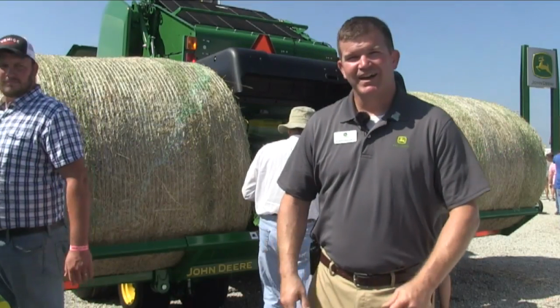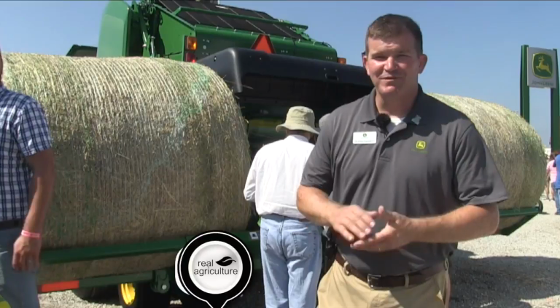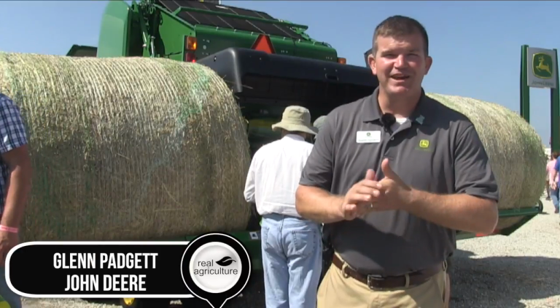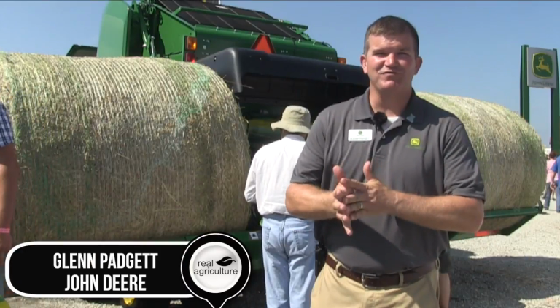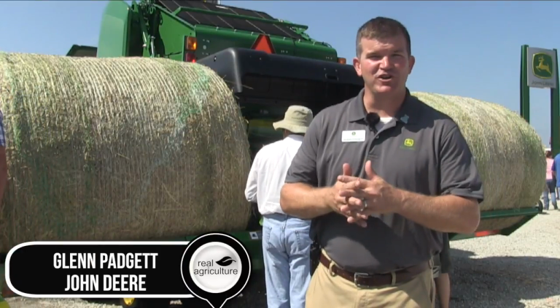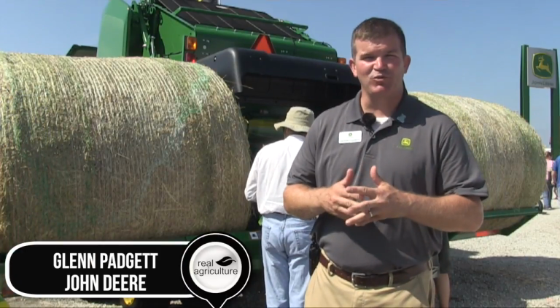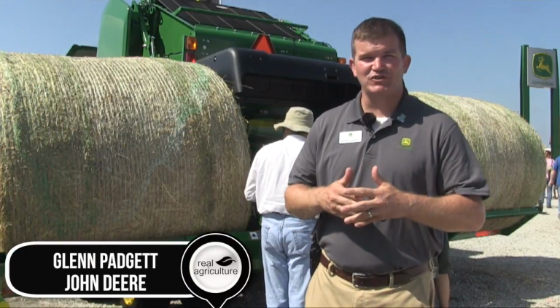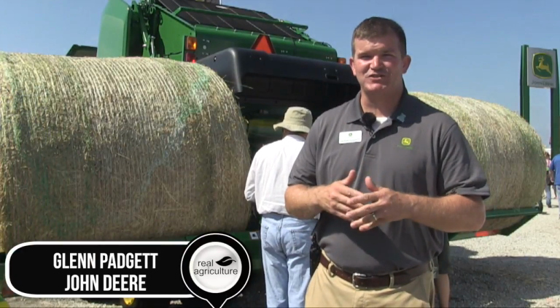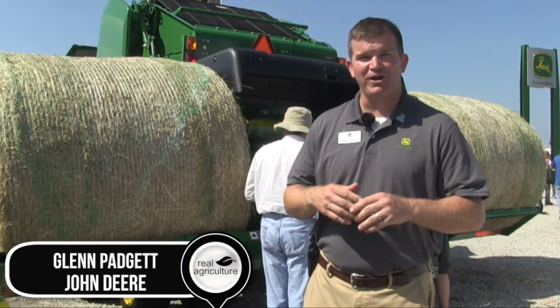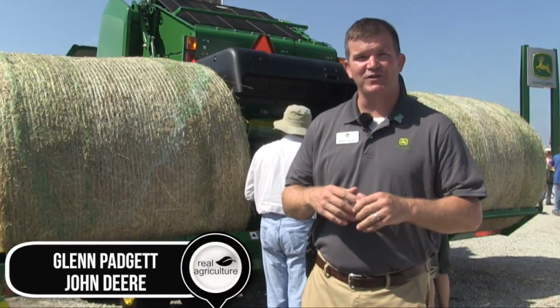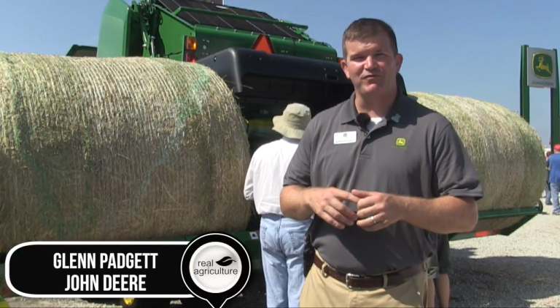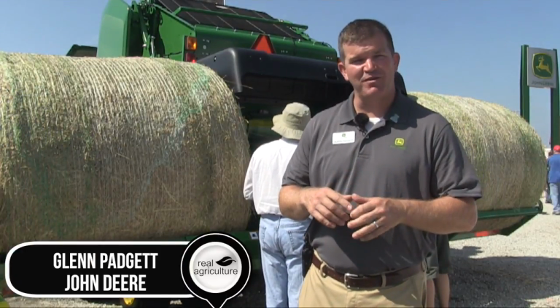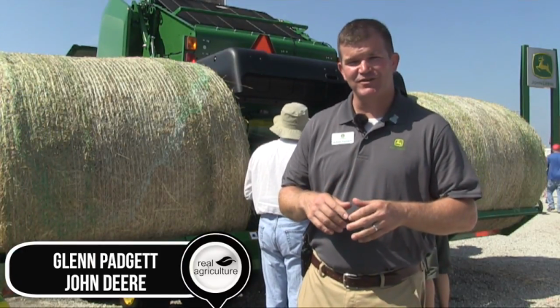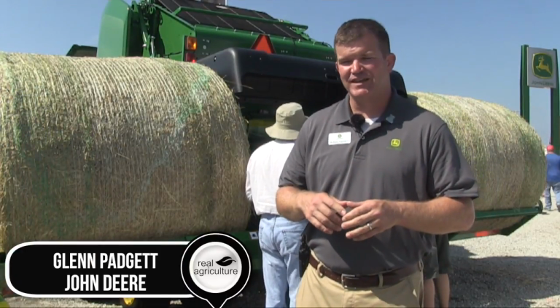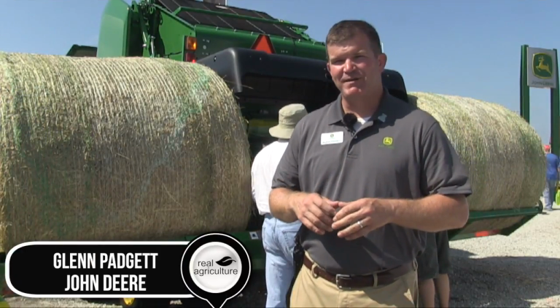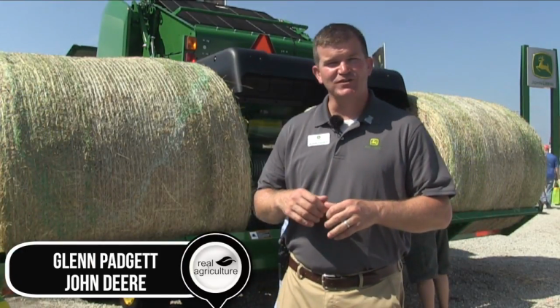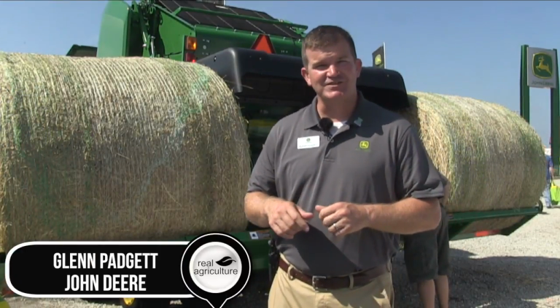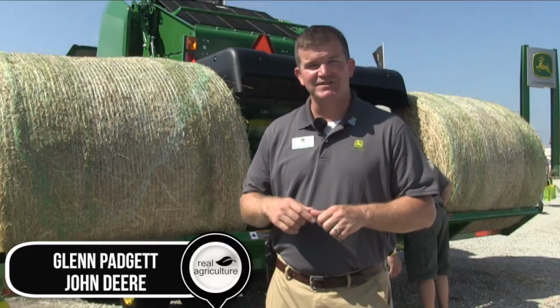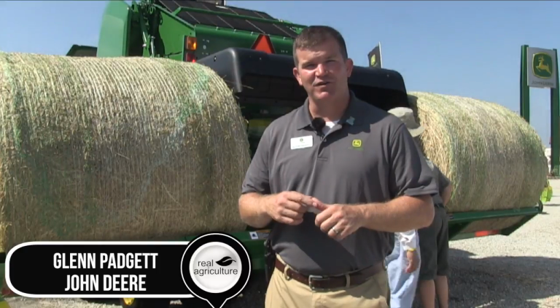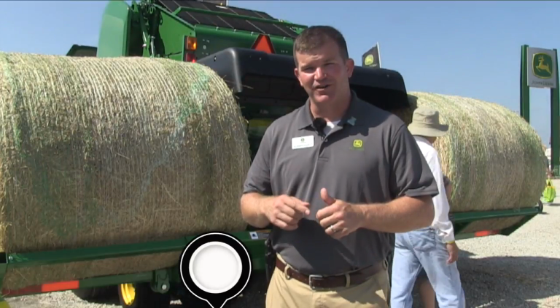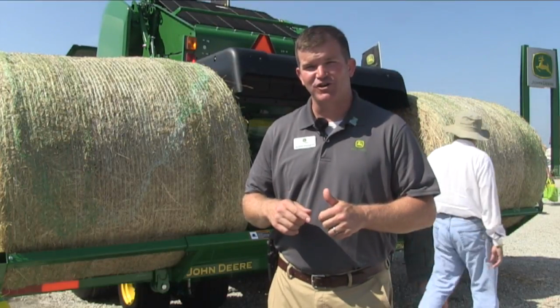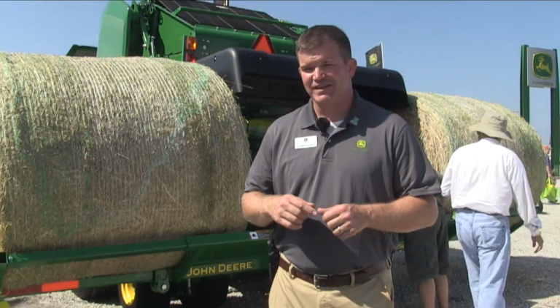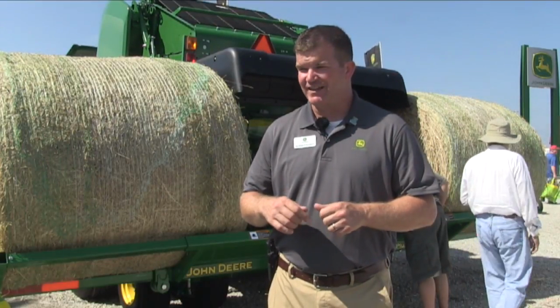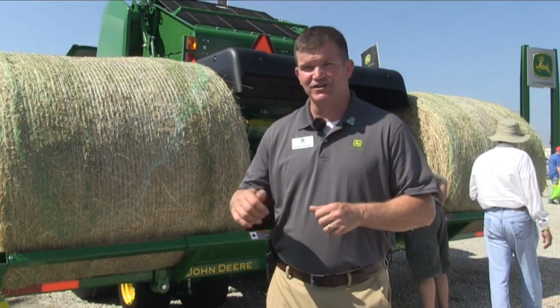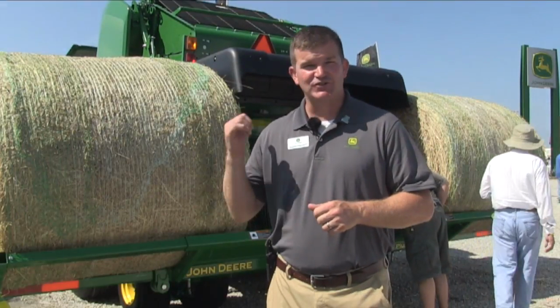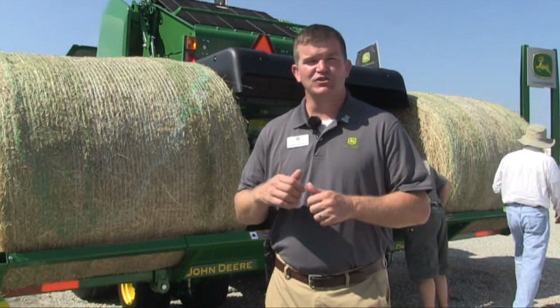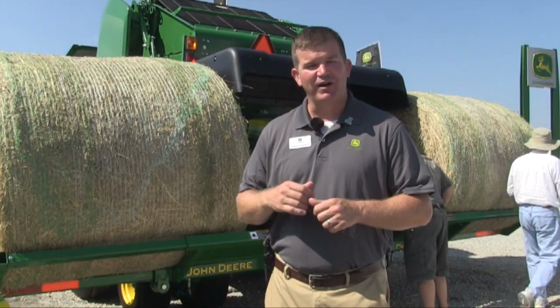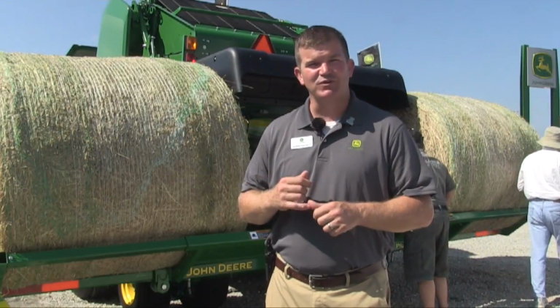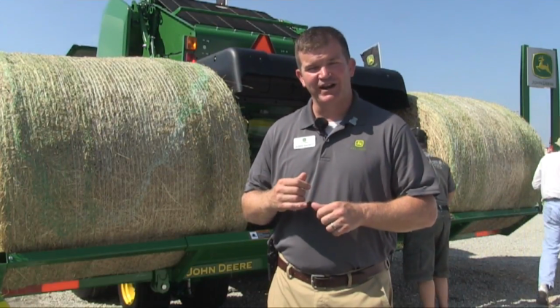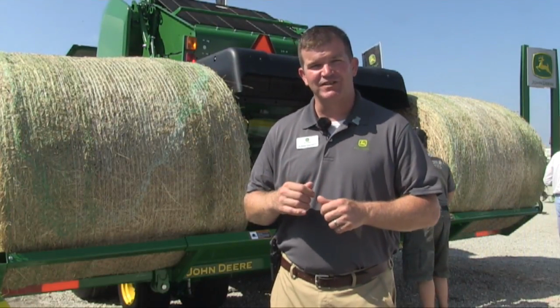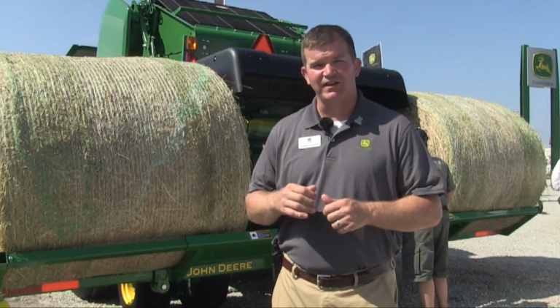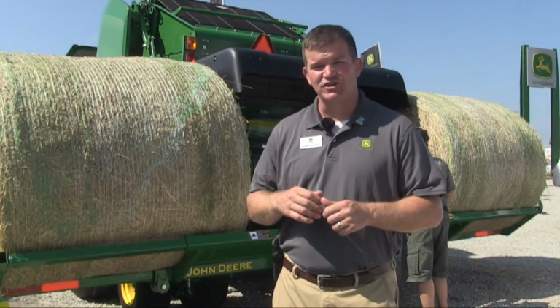Hi, I'm Glenn Padgett from John Deere Tumworks. I'm the Senior Marketing Rep for the Round Balers. I'm at the 2017 Farm Progress Show and I'd like to introduce two new products we're bringing out to the market this year.